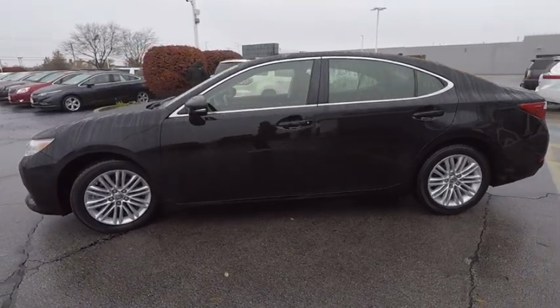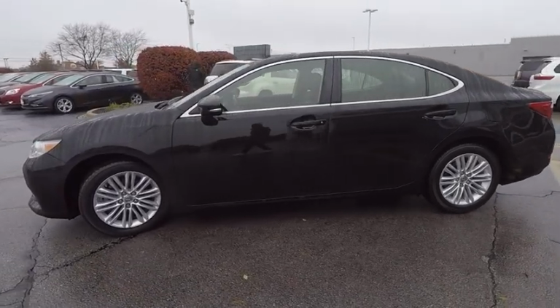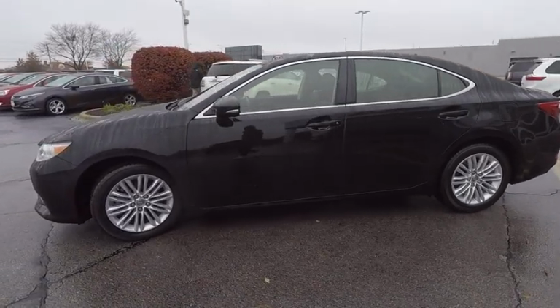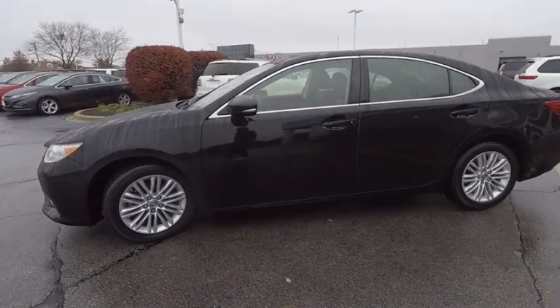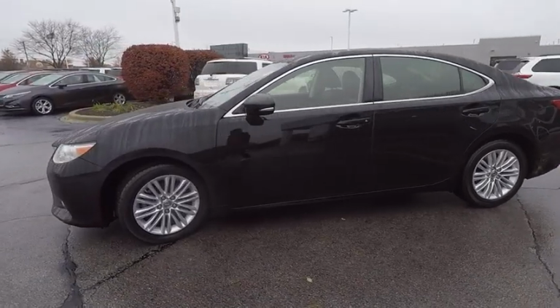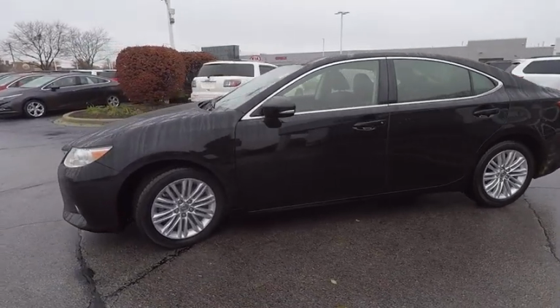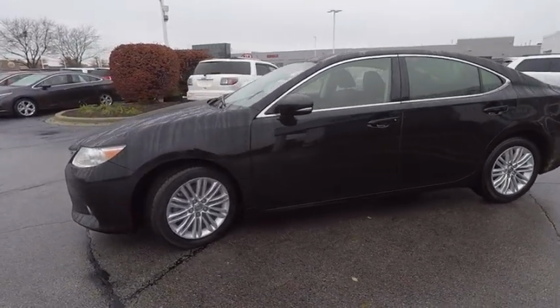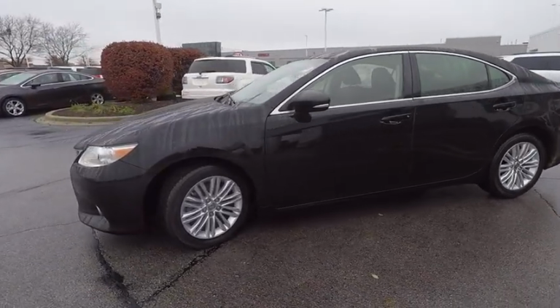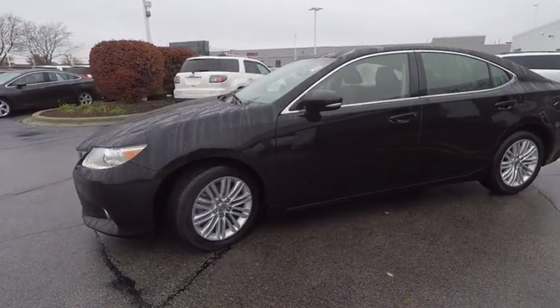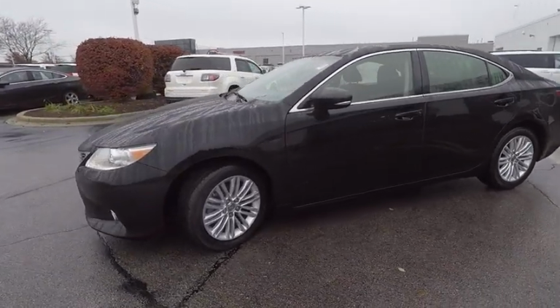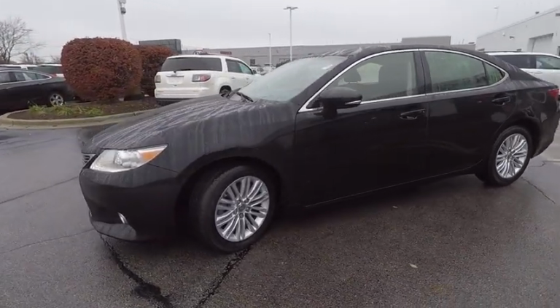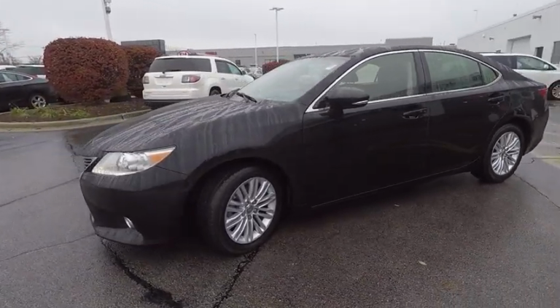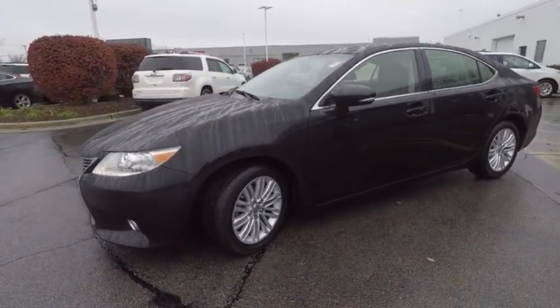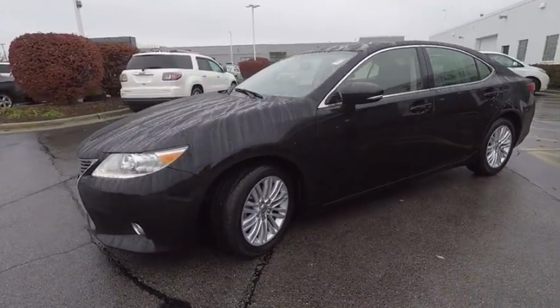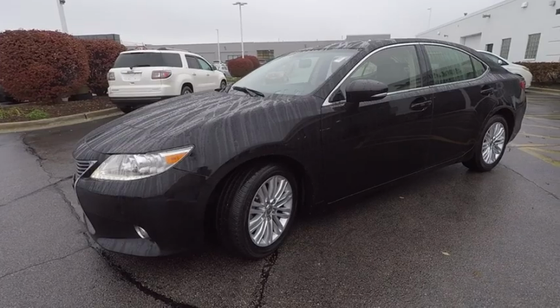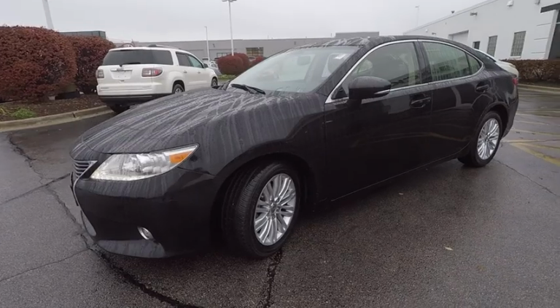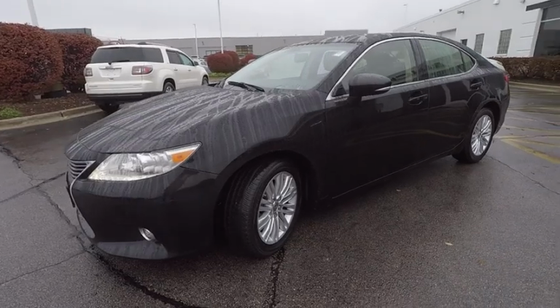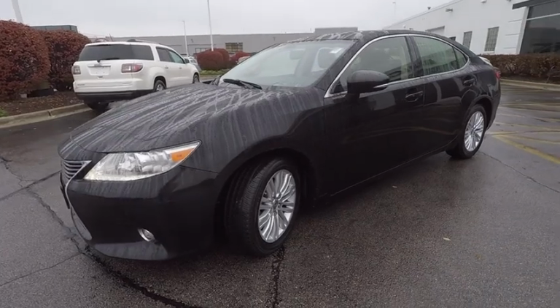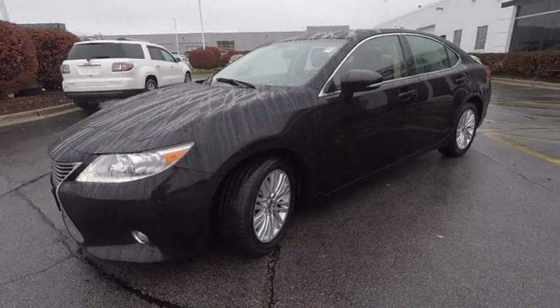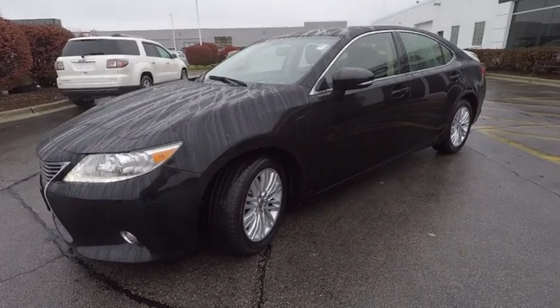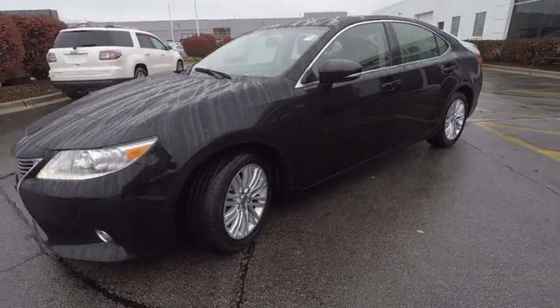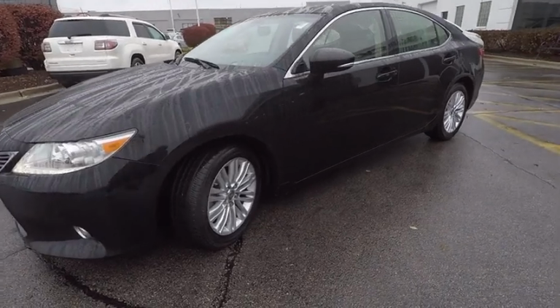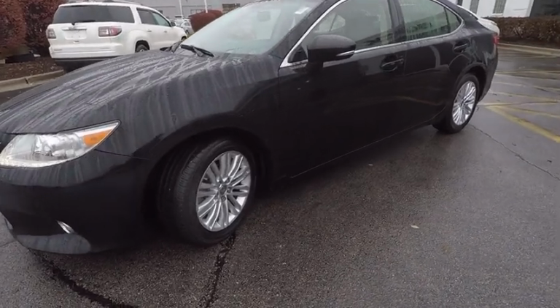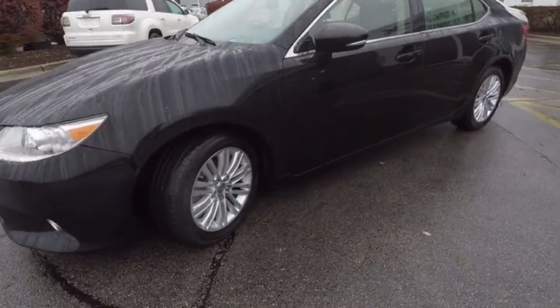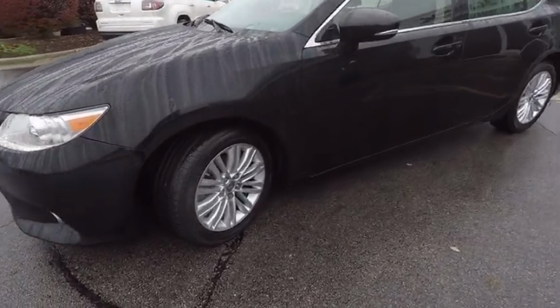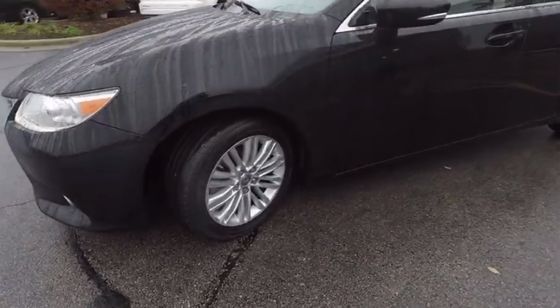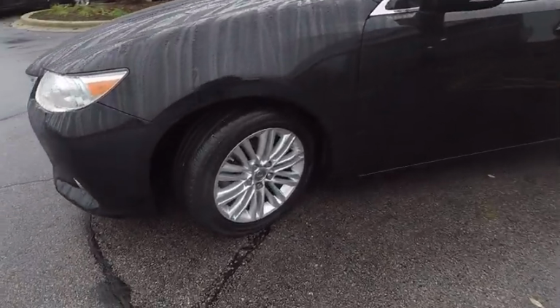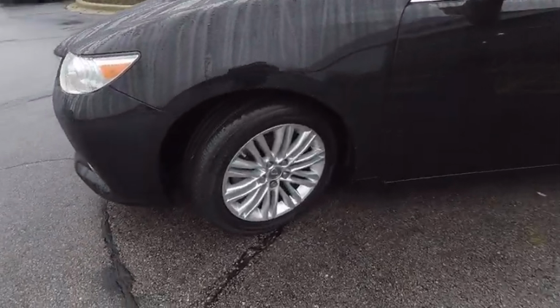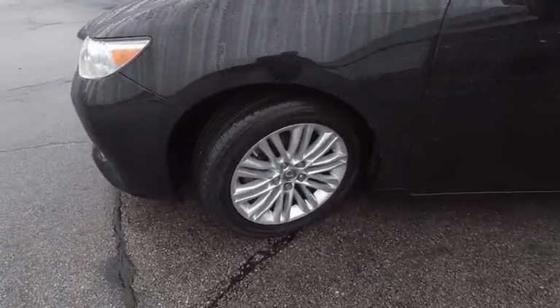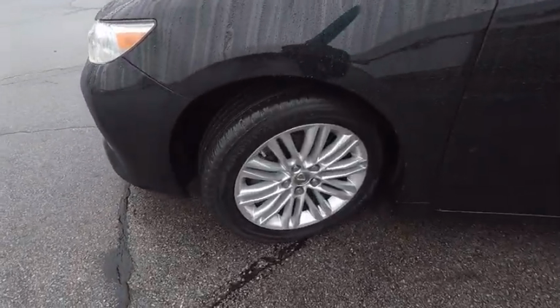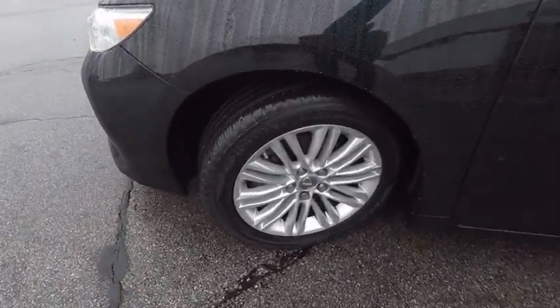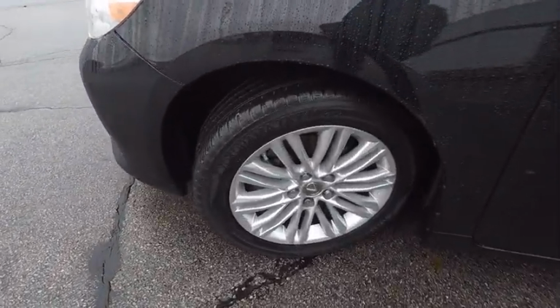And is priced below $25,000. This vehicle has less than 55,000 miles. Here are some of this vehicle's great options.